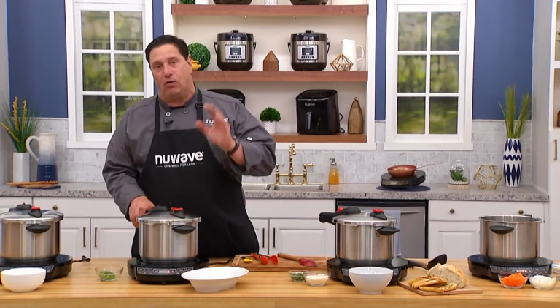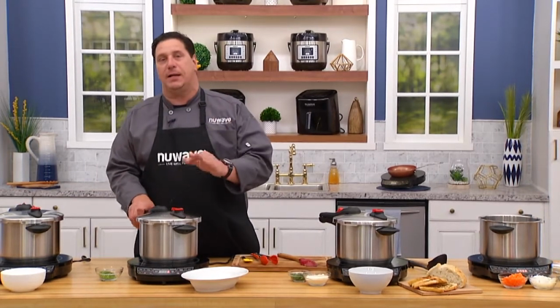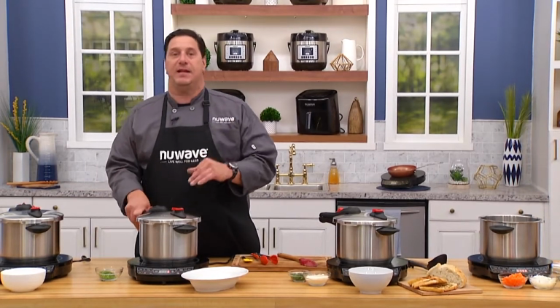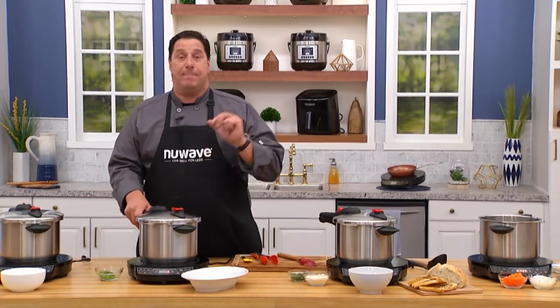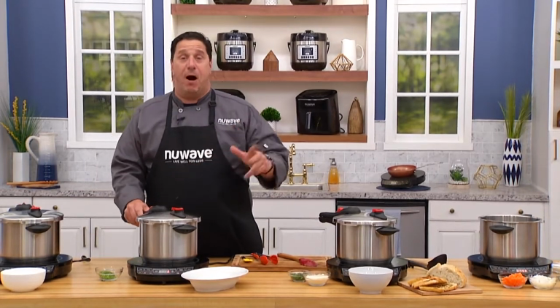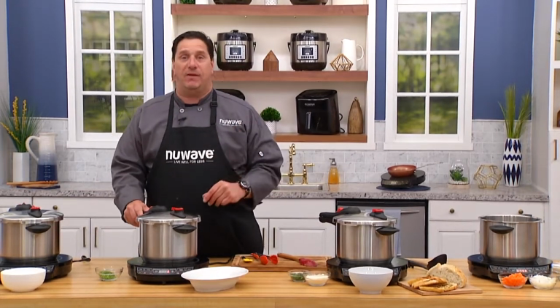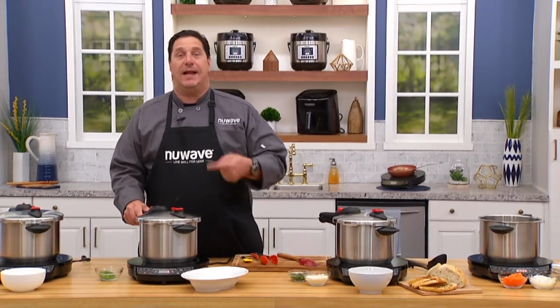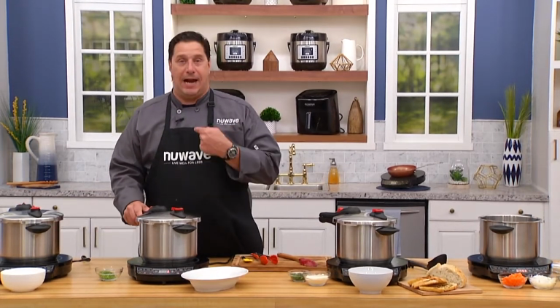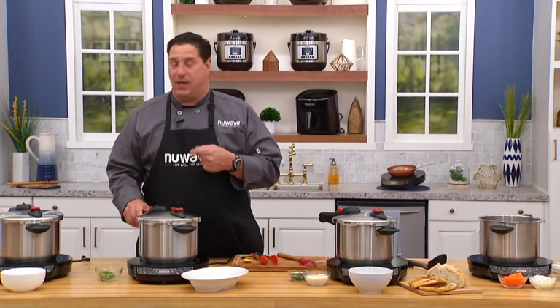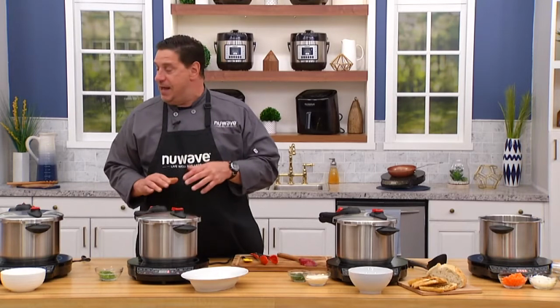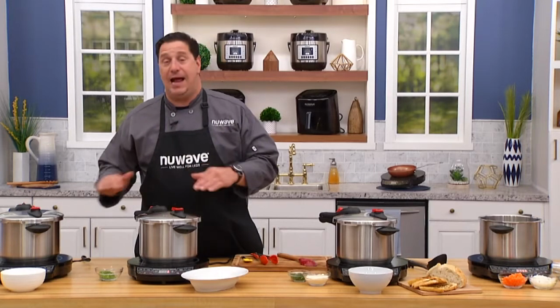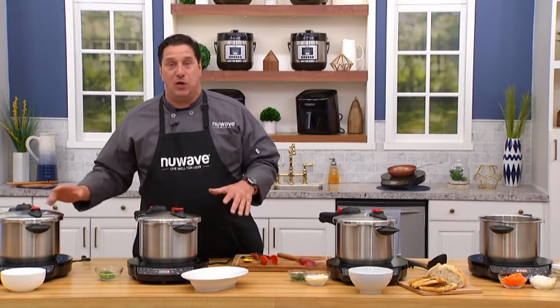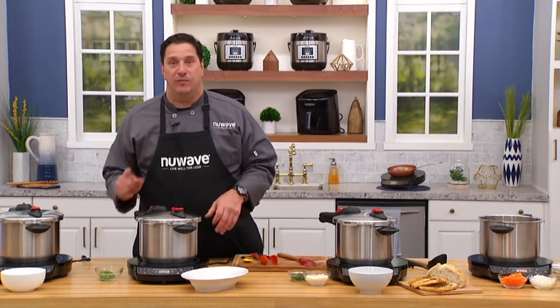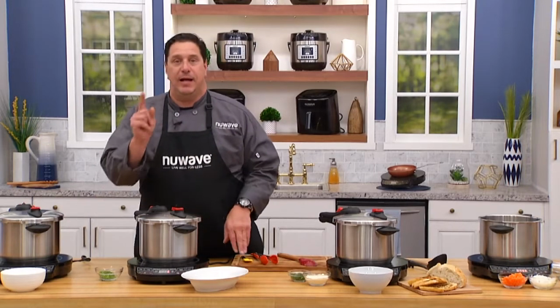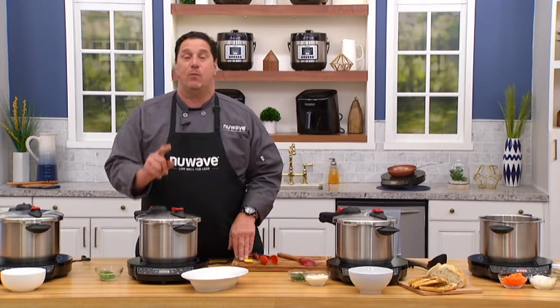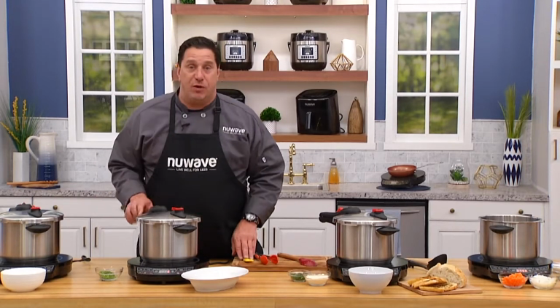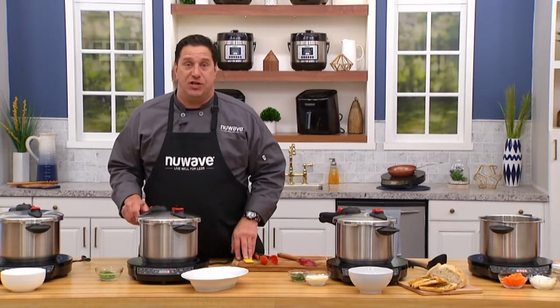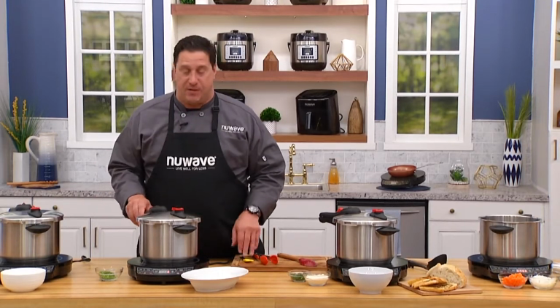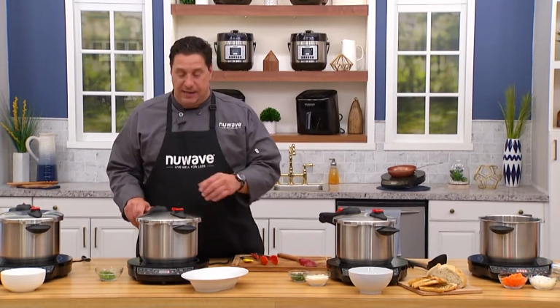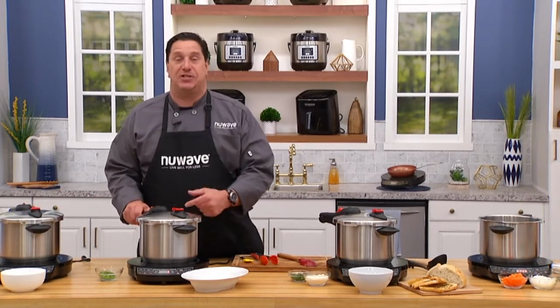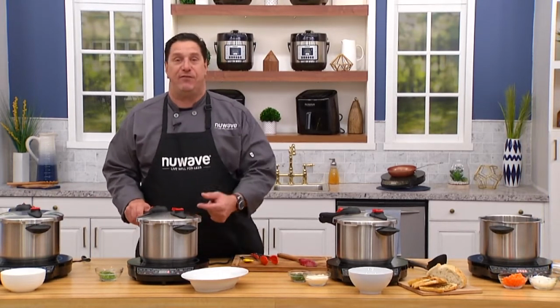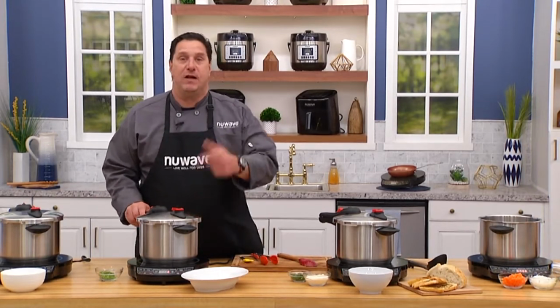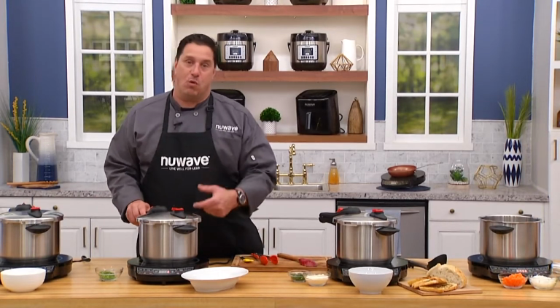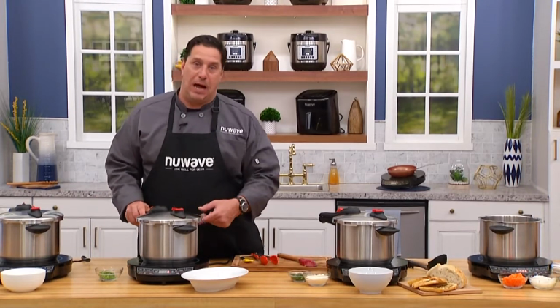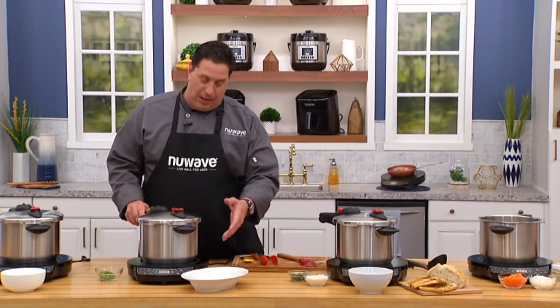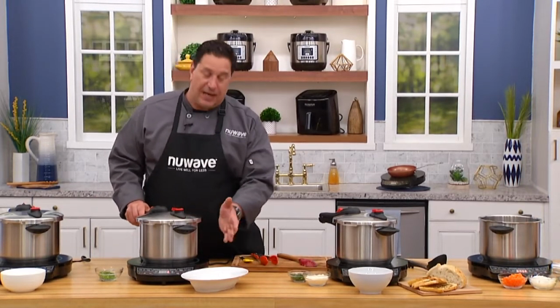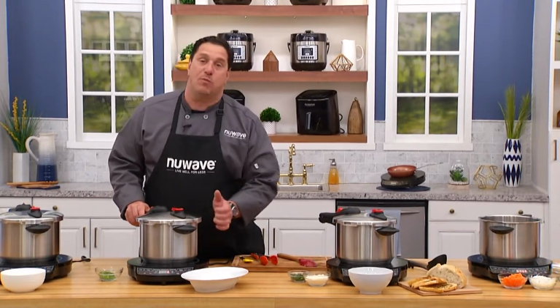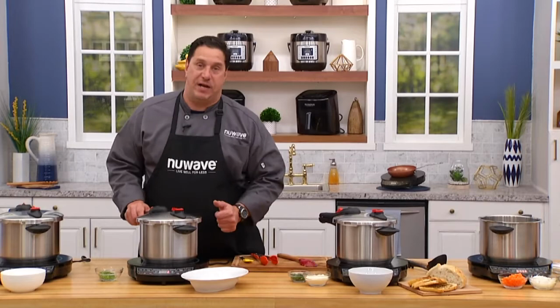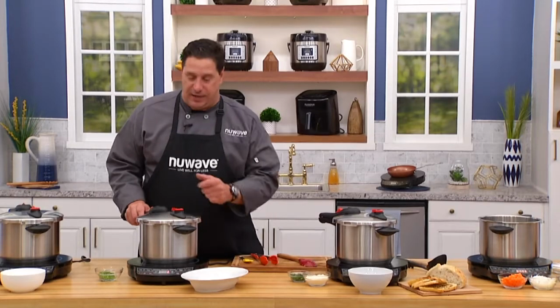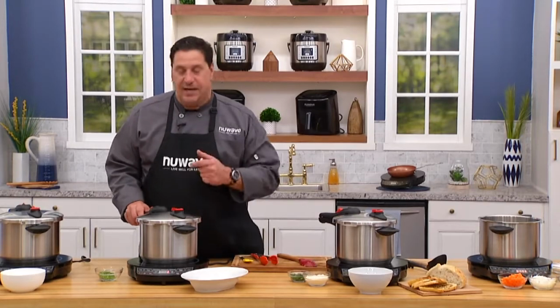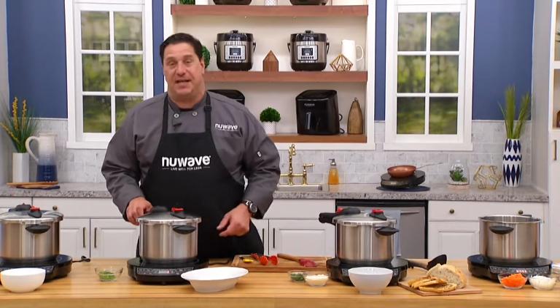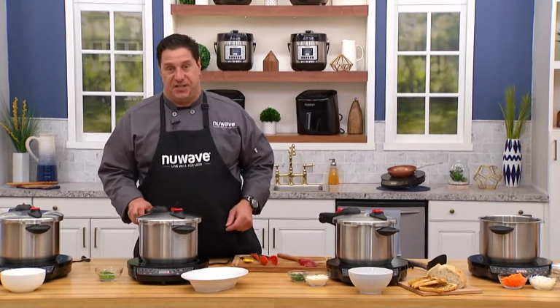Grandma loved it, my mom loved it, and I love it. I have two of them, except we re-engineered them. They're safer, they're more reliable, they cook more evenly — stainless steel.